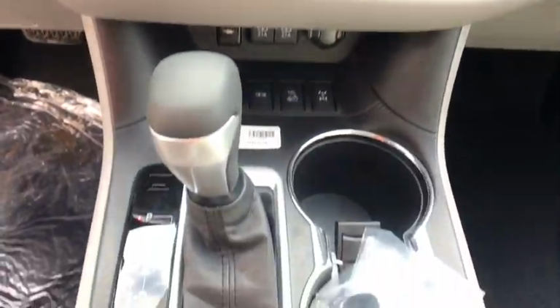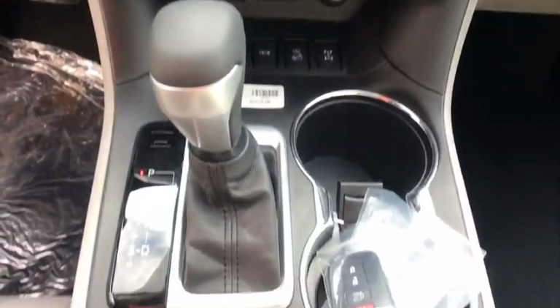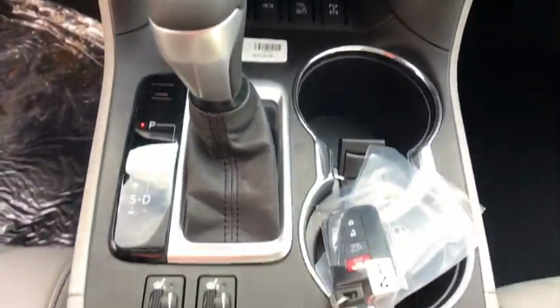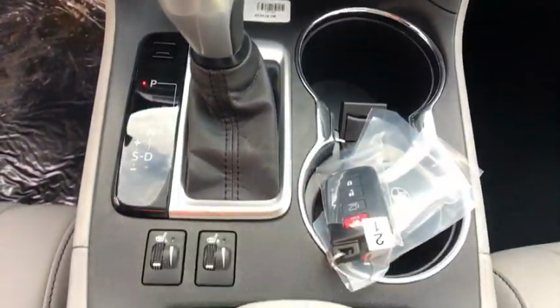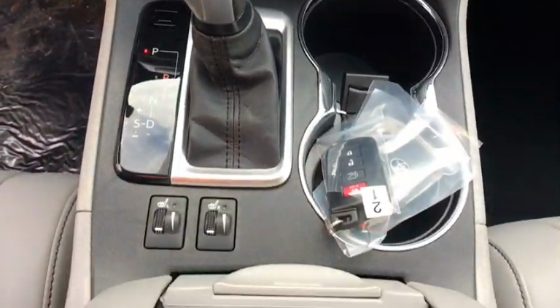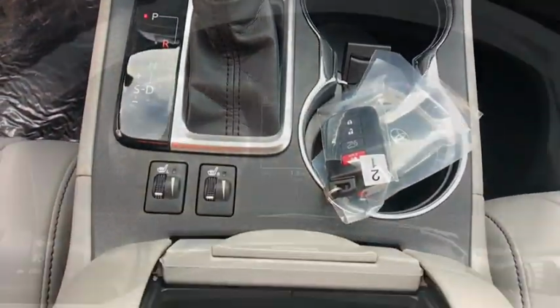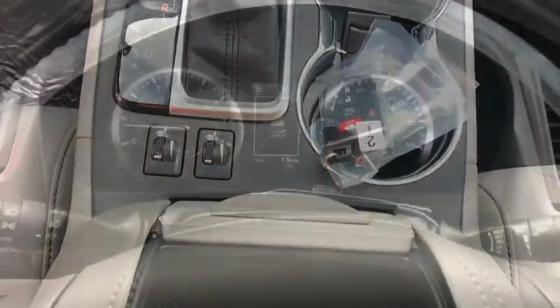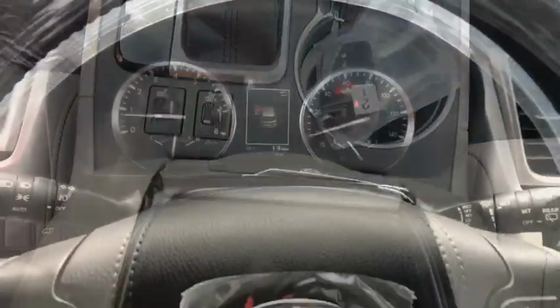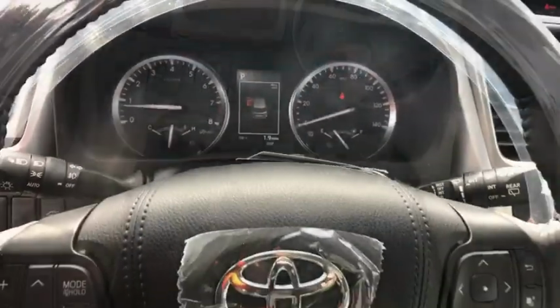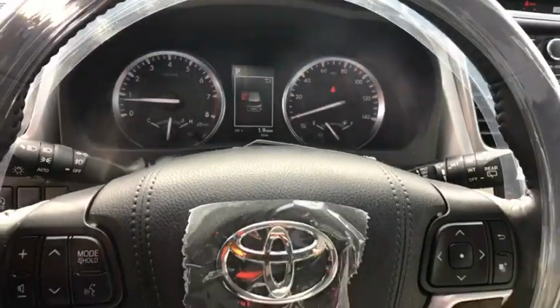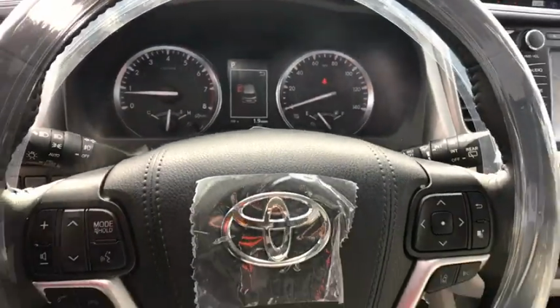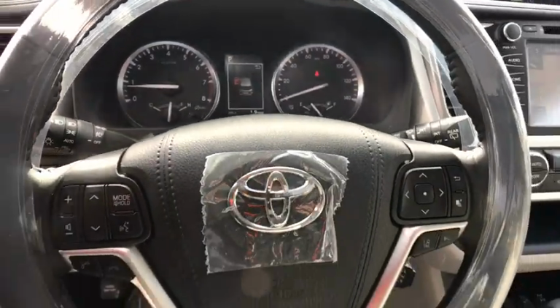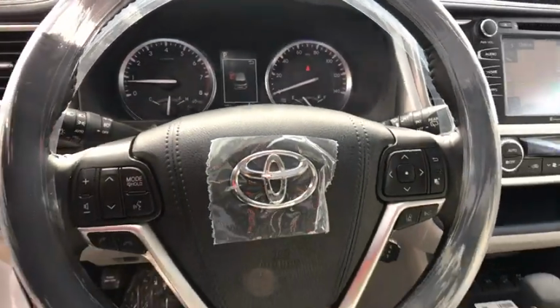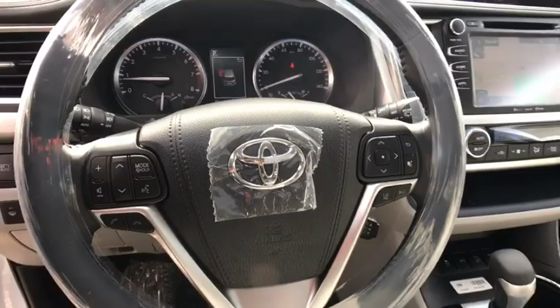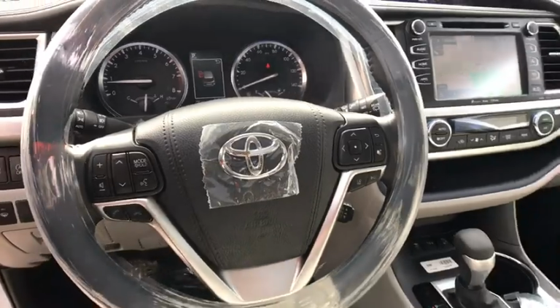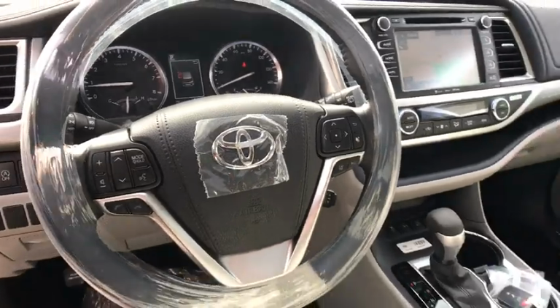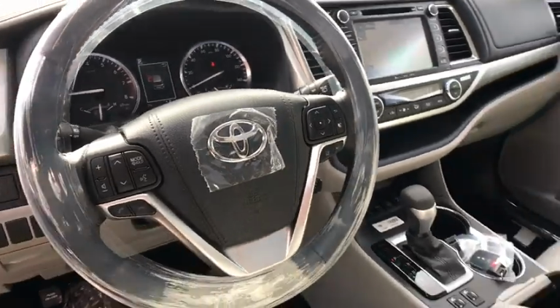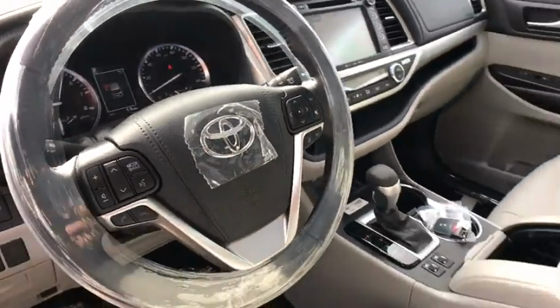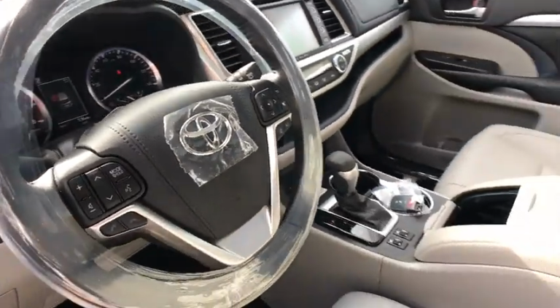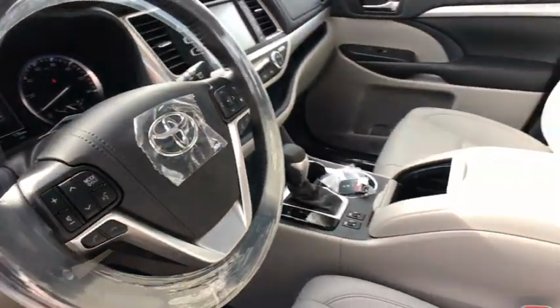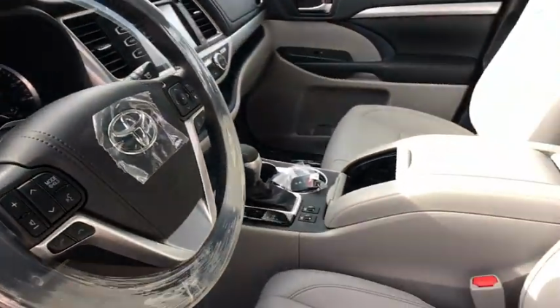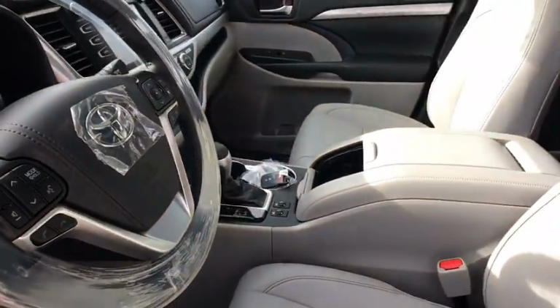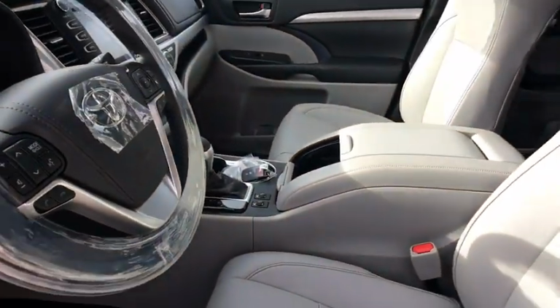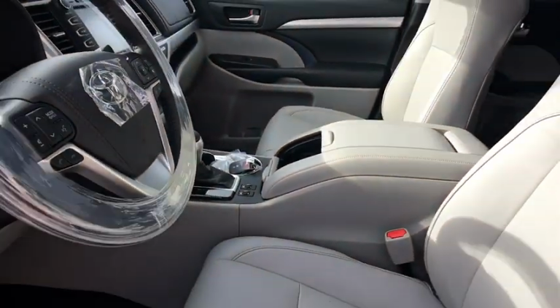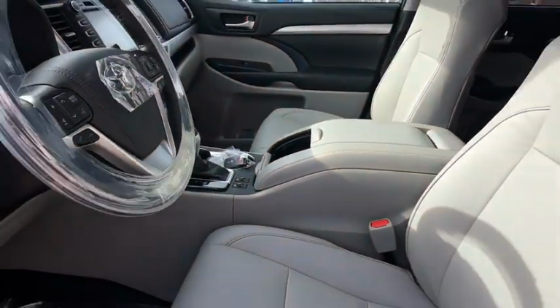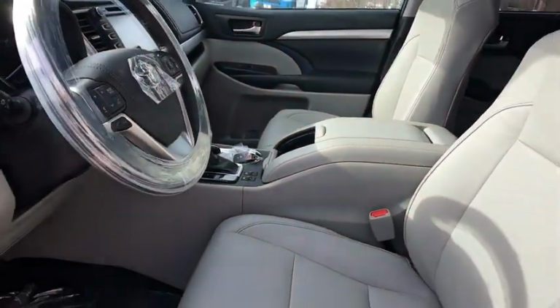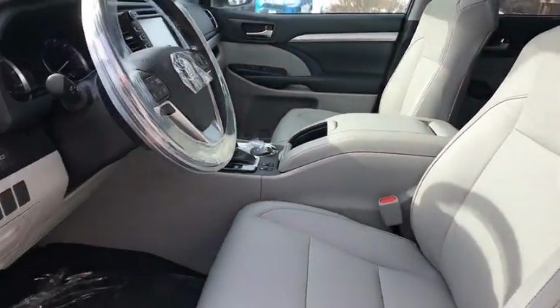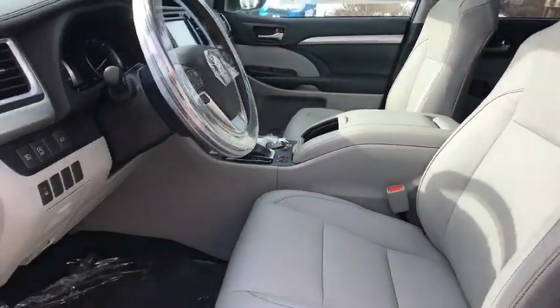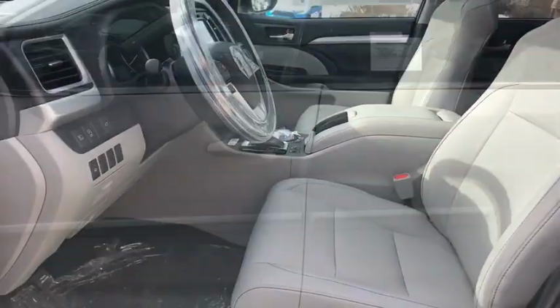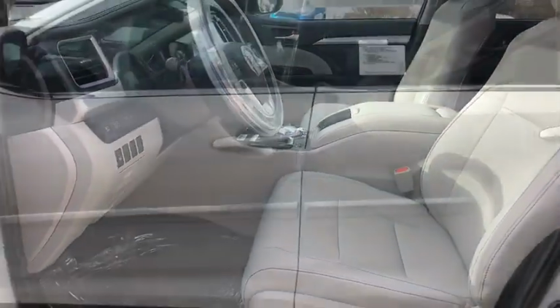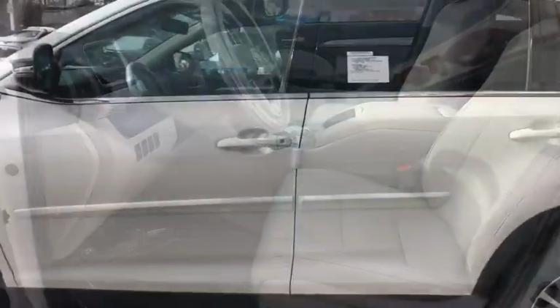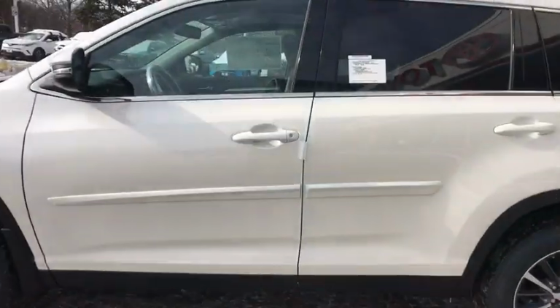leather-wrapped steering wheel, adjustable steering wheel, power steering, keyless start, aluminum wheels, four-wheel disc brakes, cruise control.